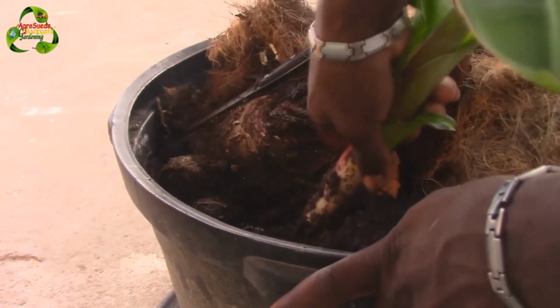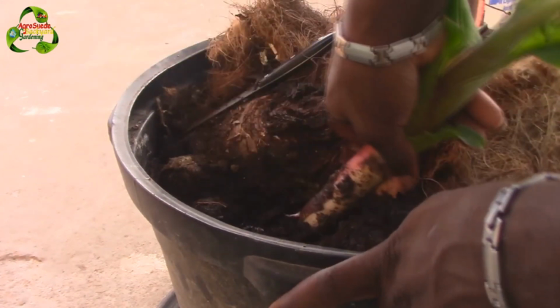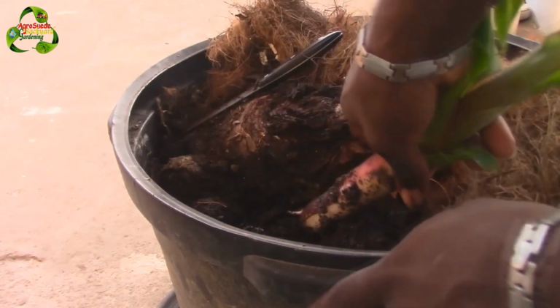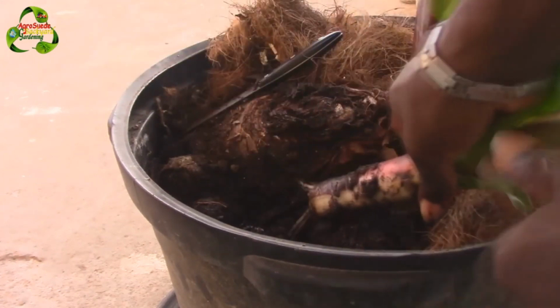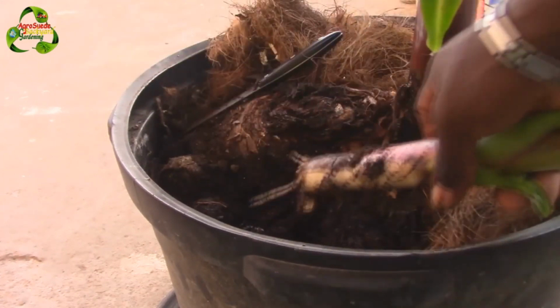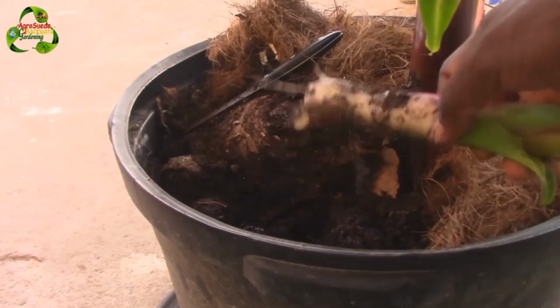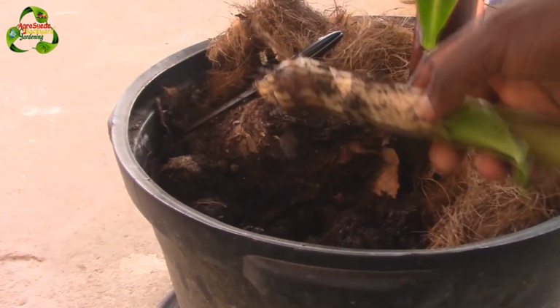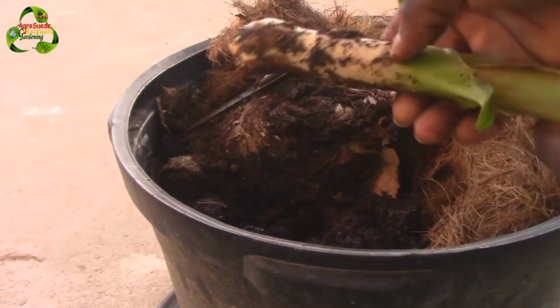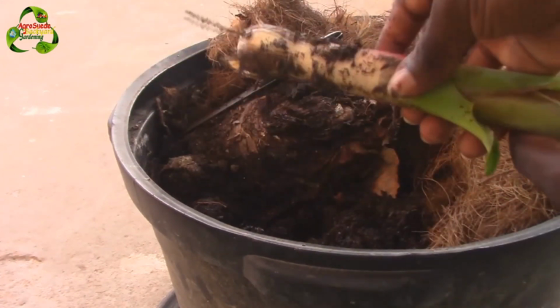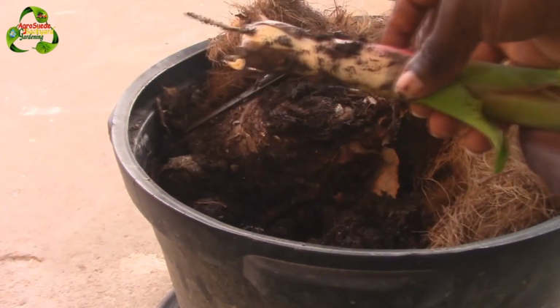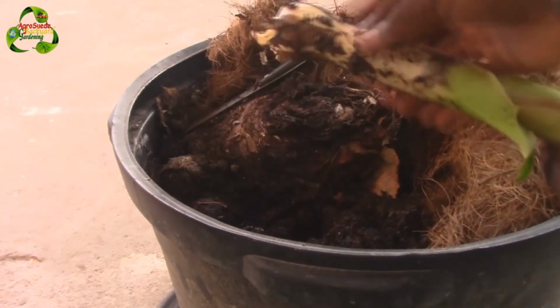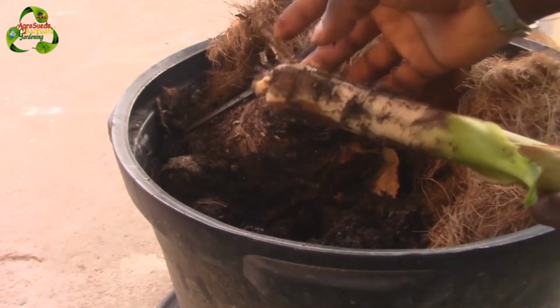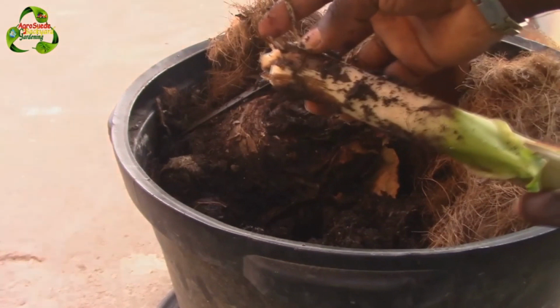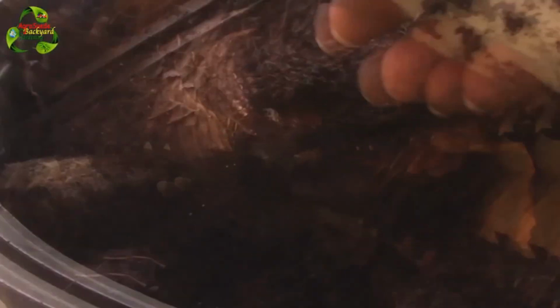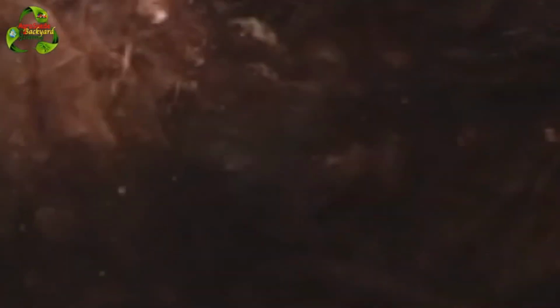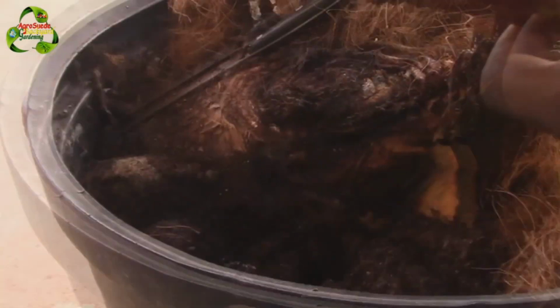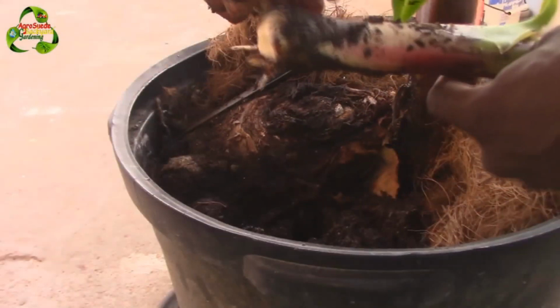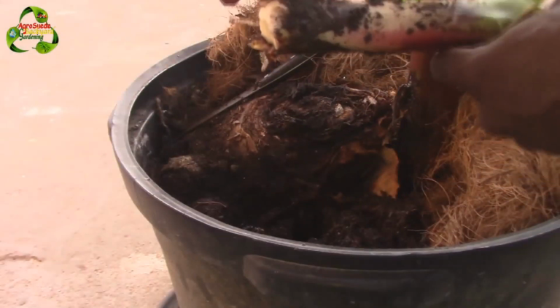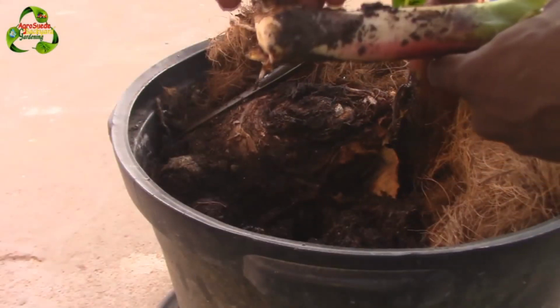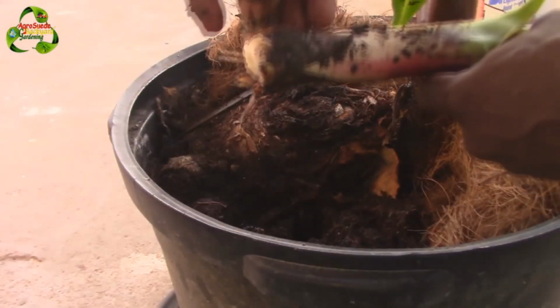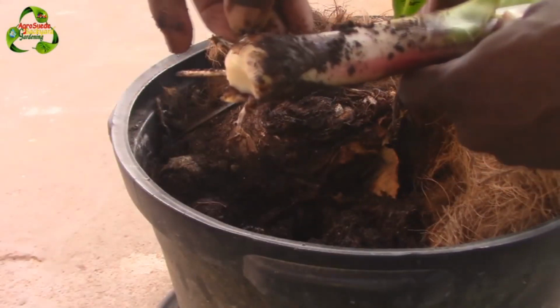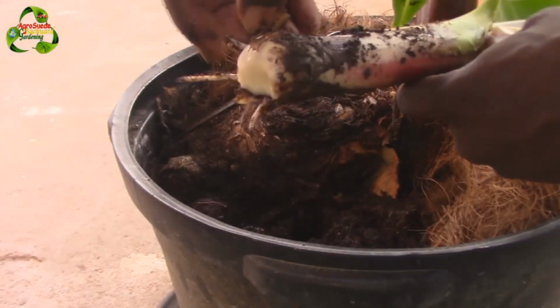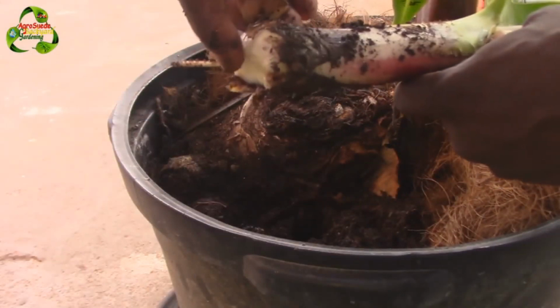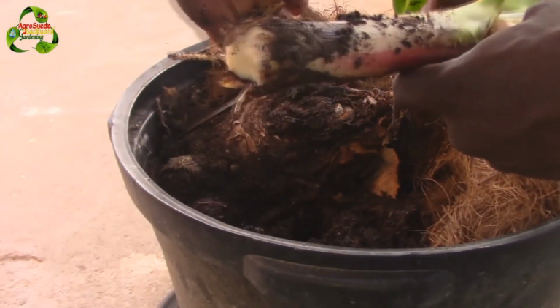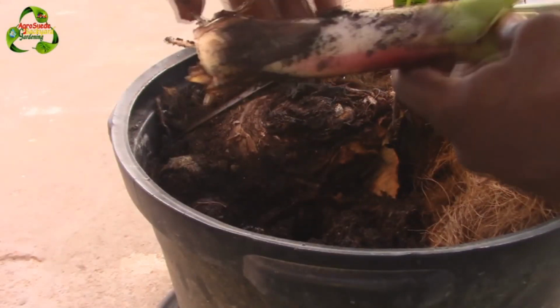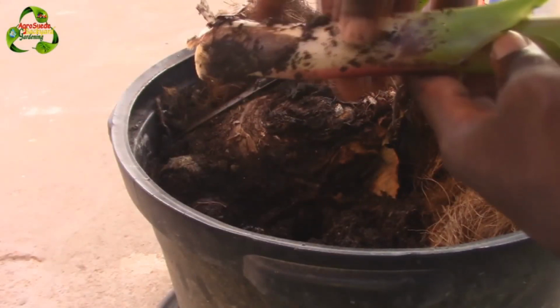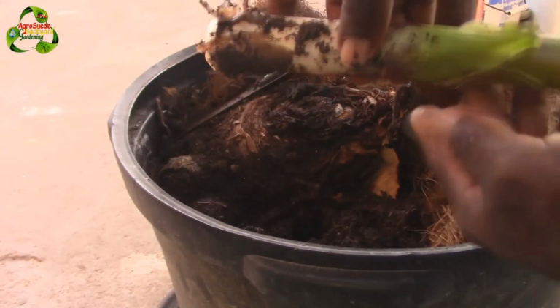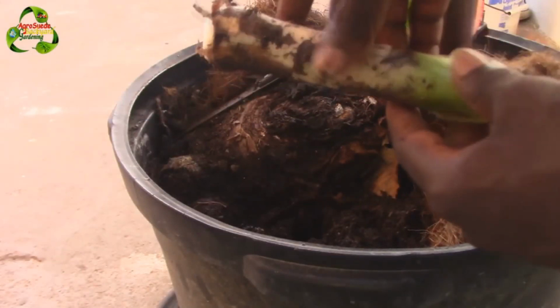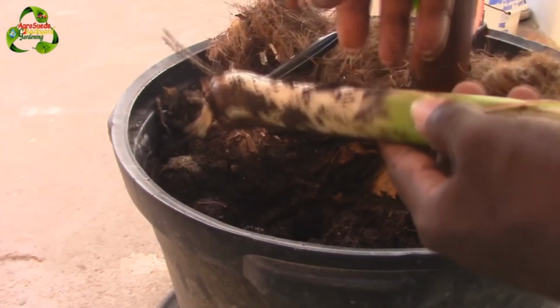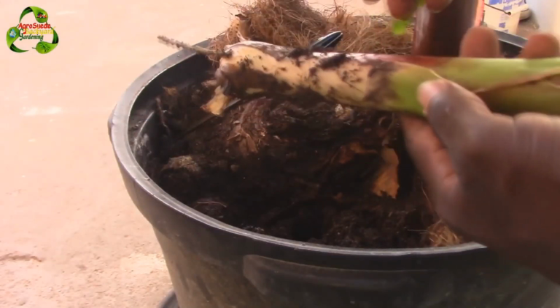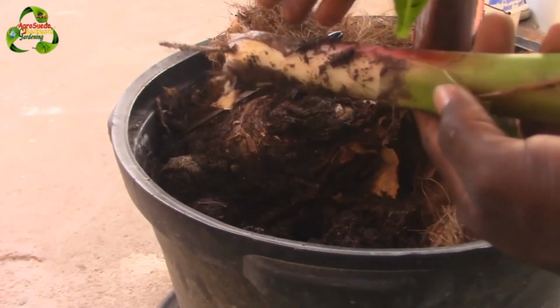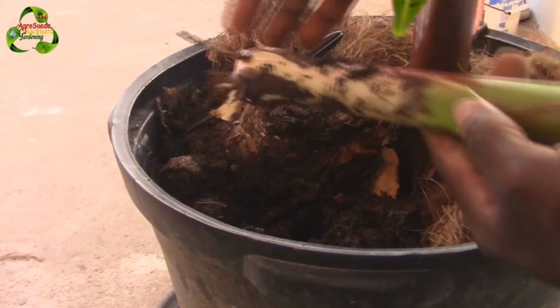The suckers can be cut off the mother plant at the rhizome. You can use bits of the rhizome with a bud, or divide the entire rhizome division from the mother banana plant.